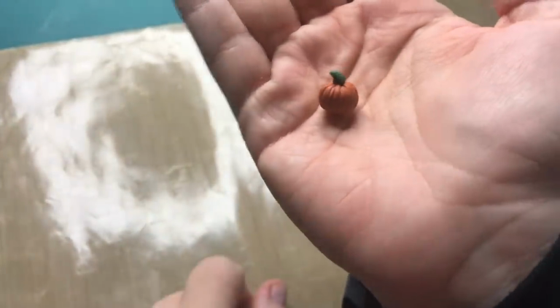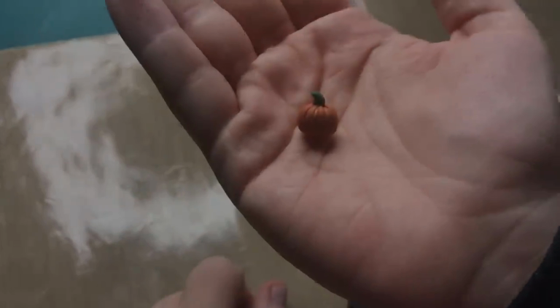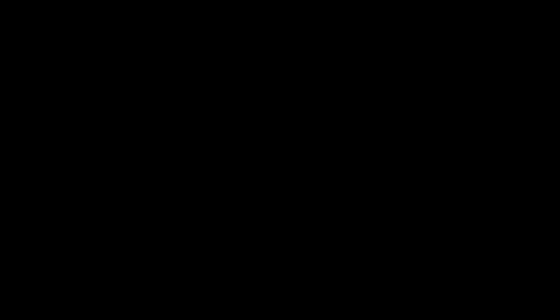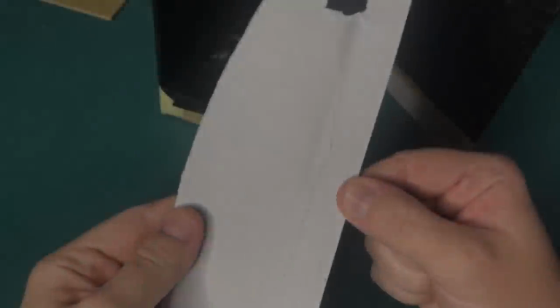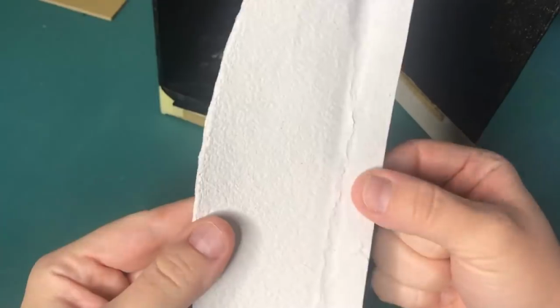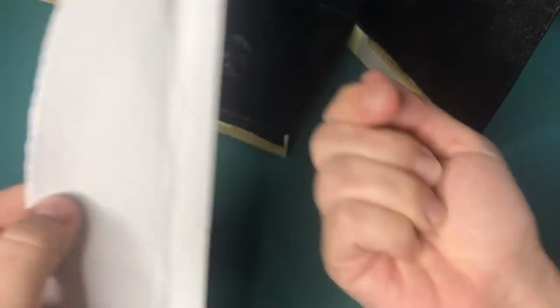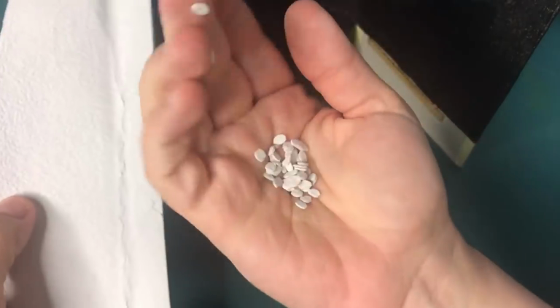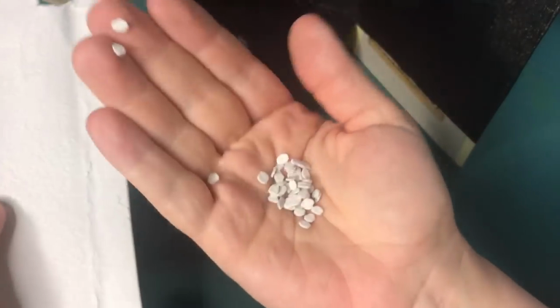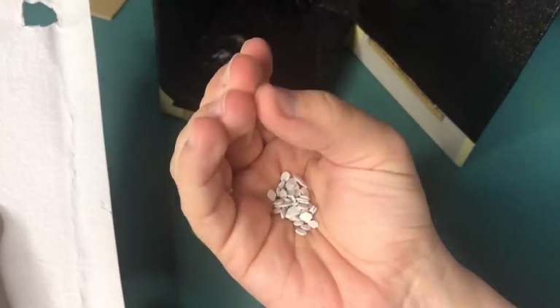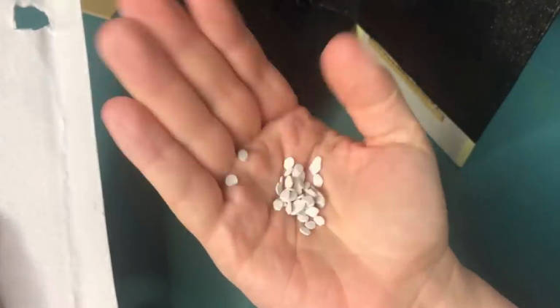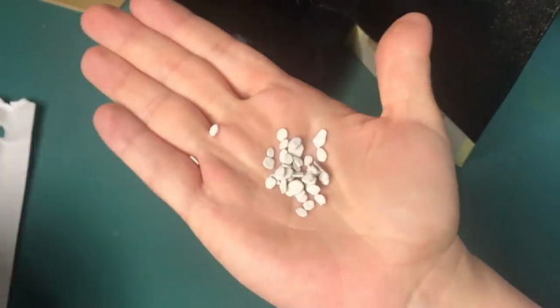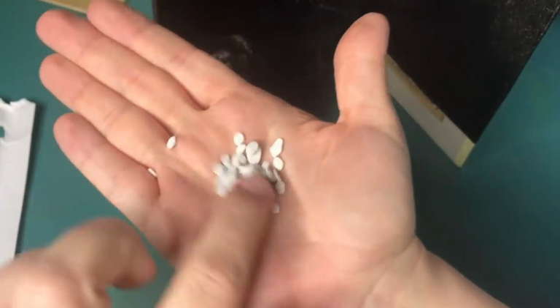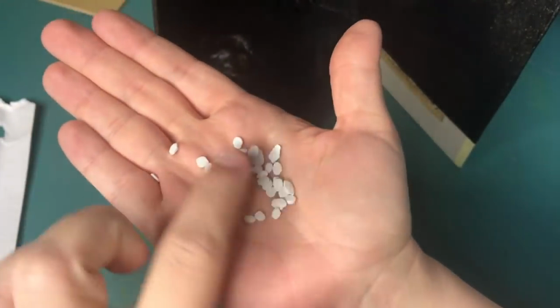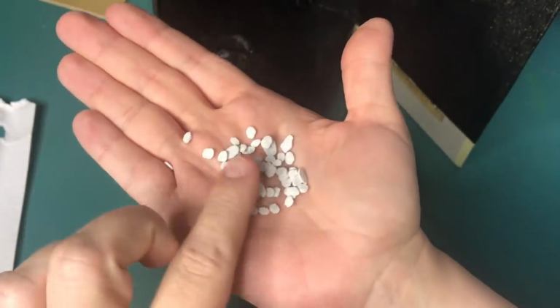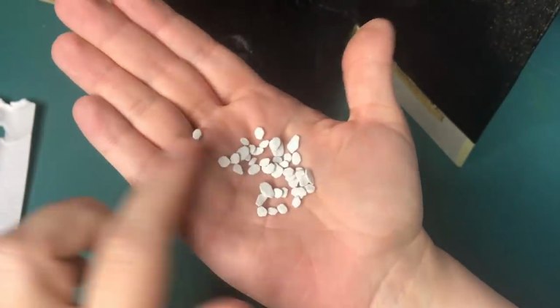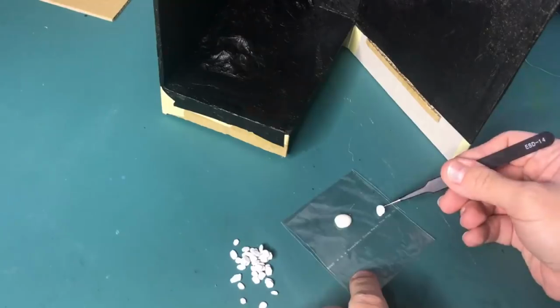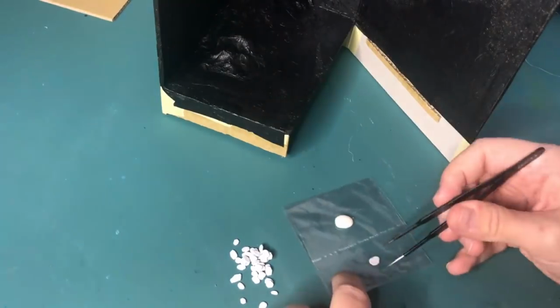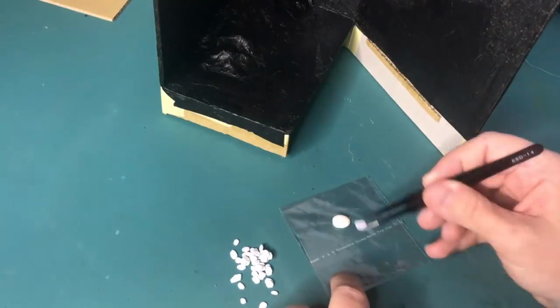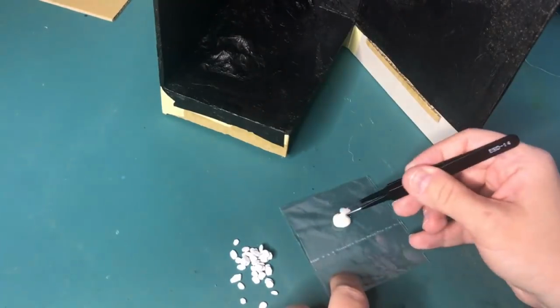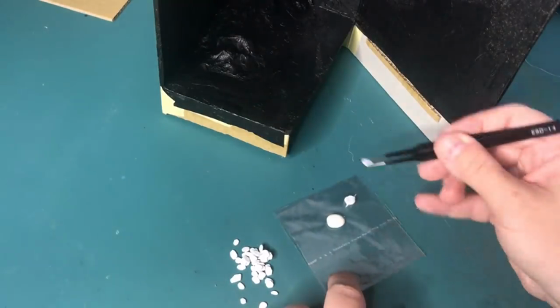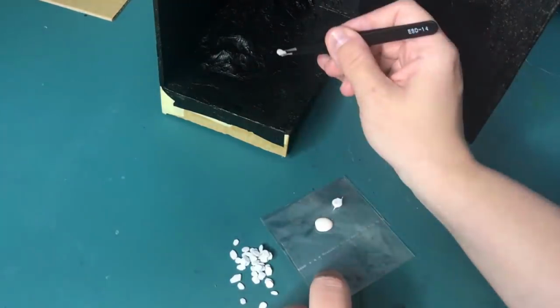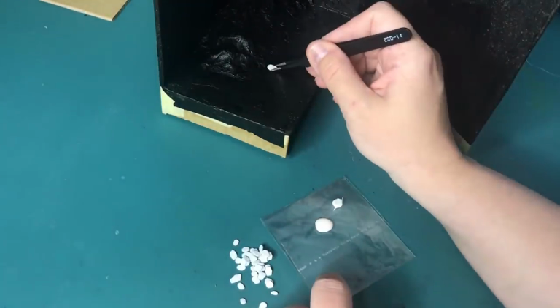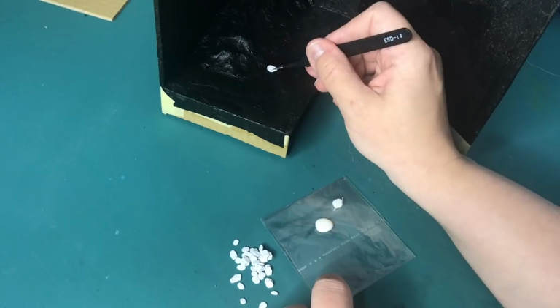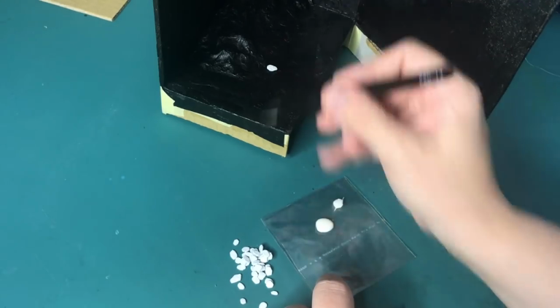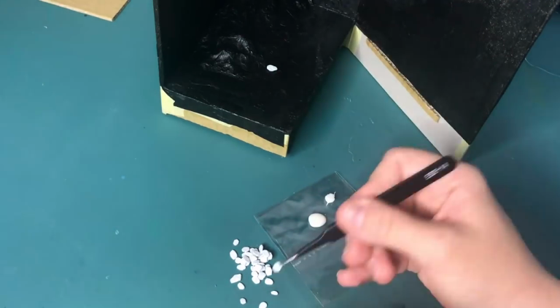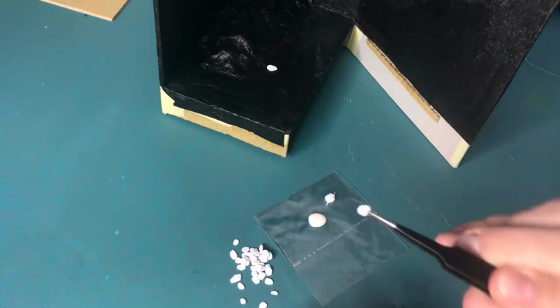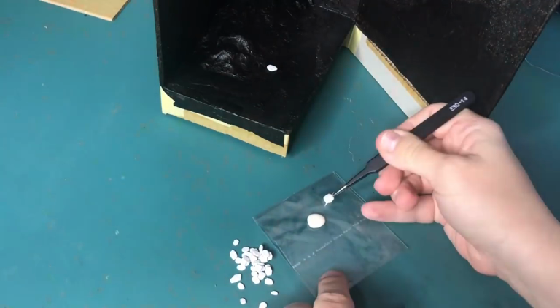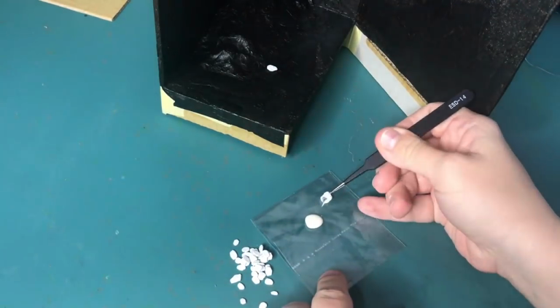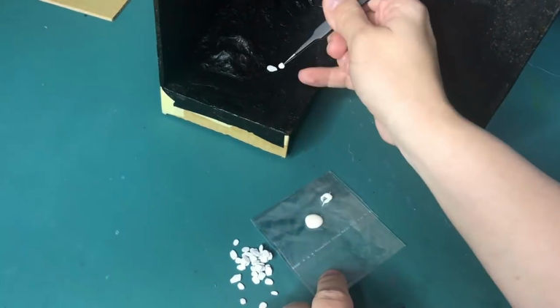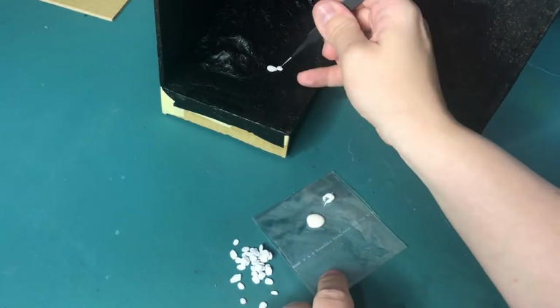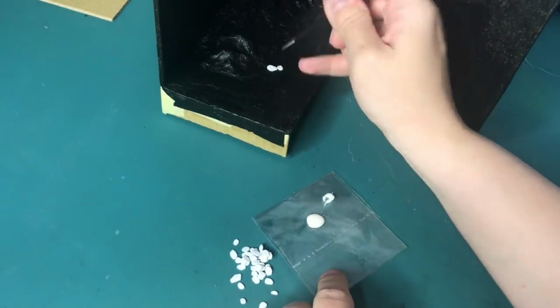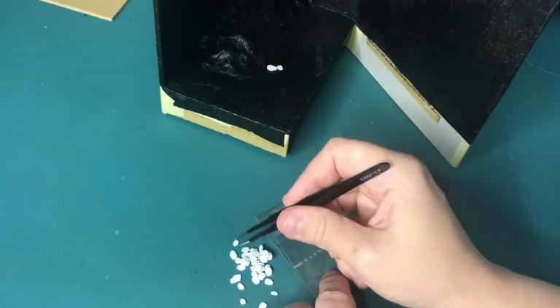From some egg carton I'm cutting these tiny little stepping stones and gluing them into place to form a path. For this I am using wood glue.